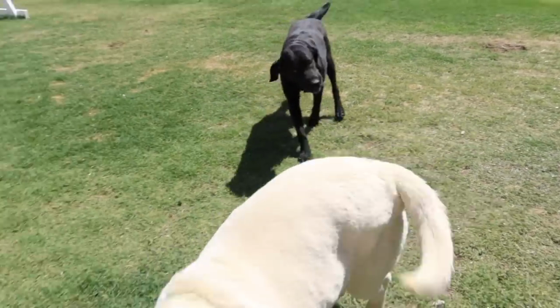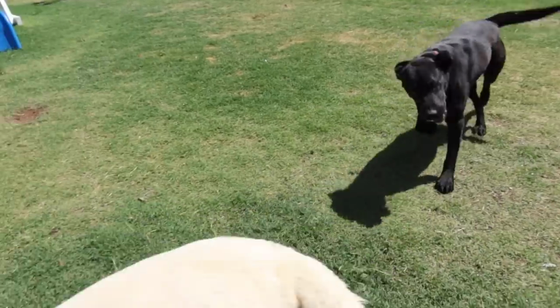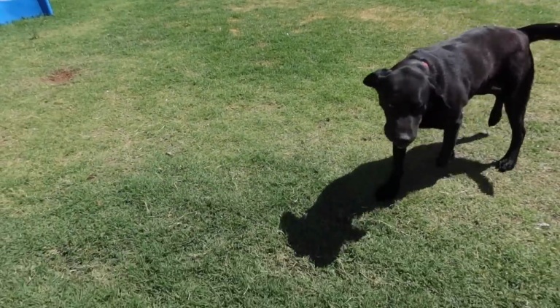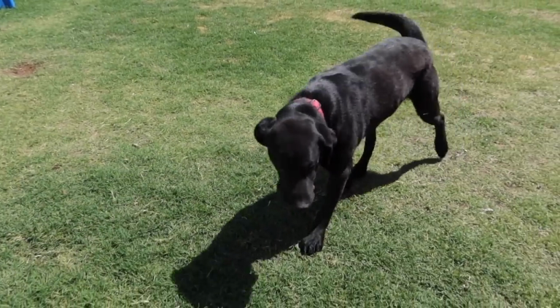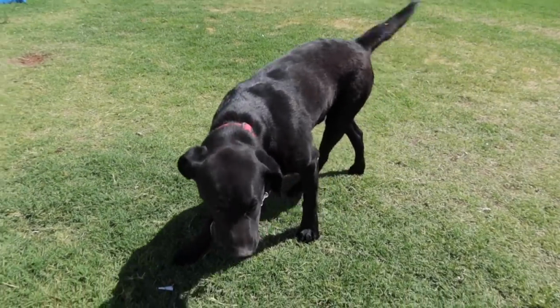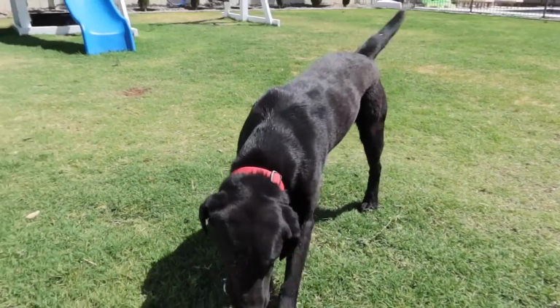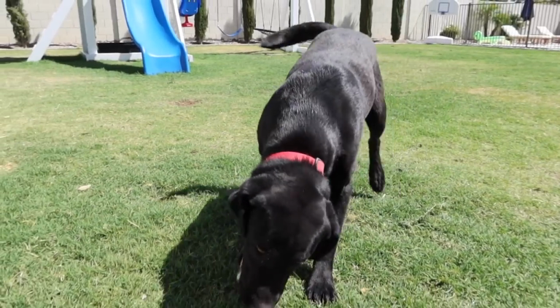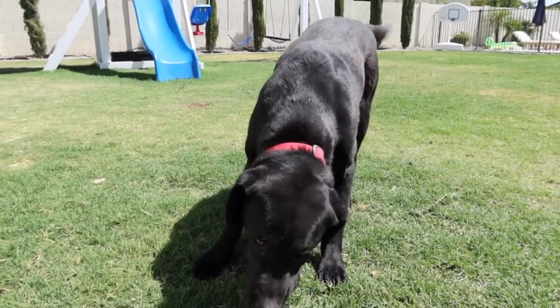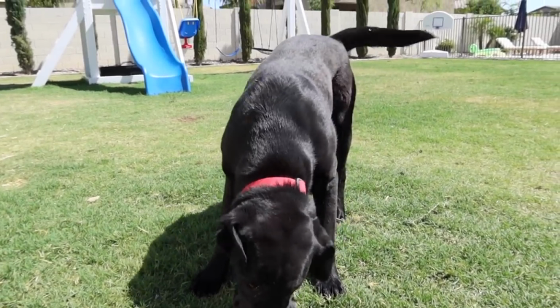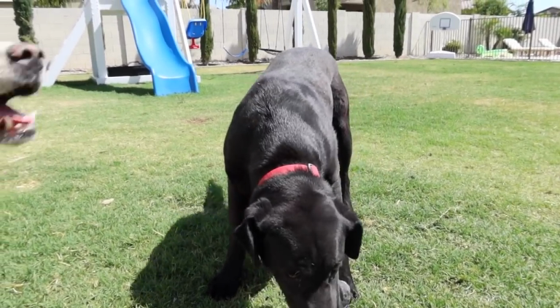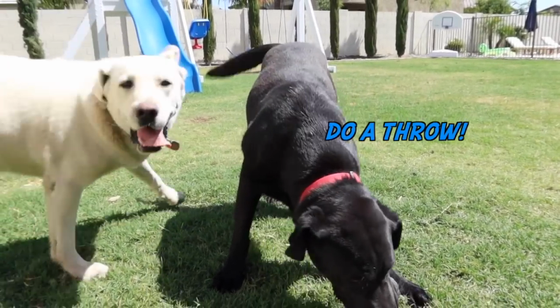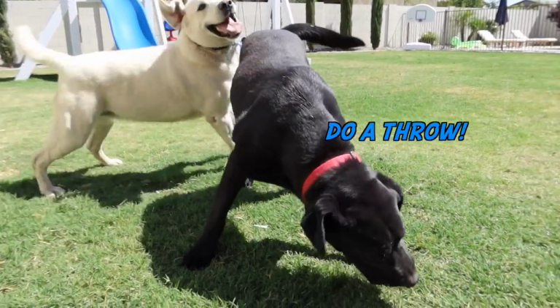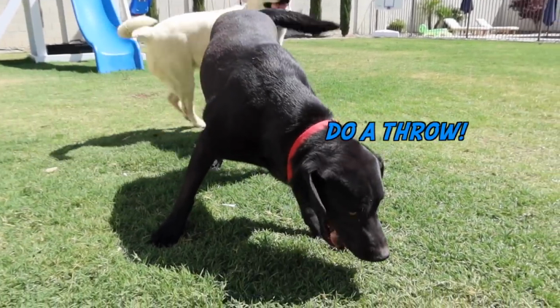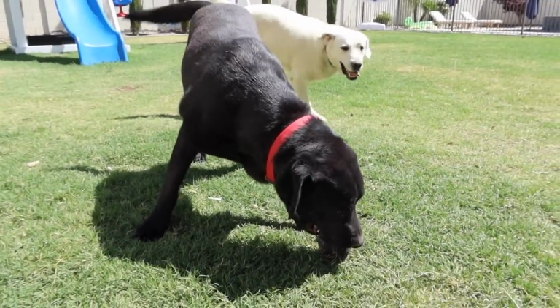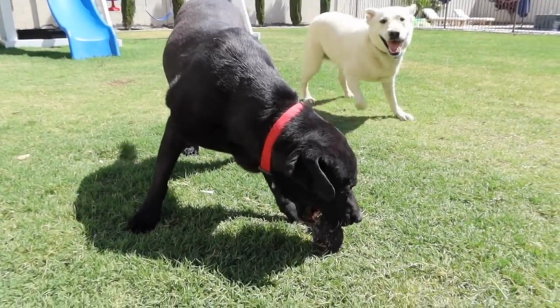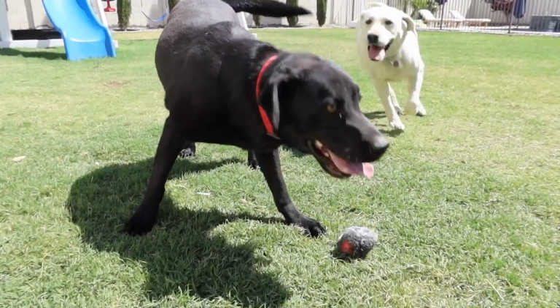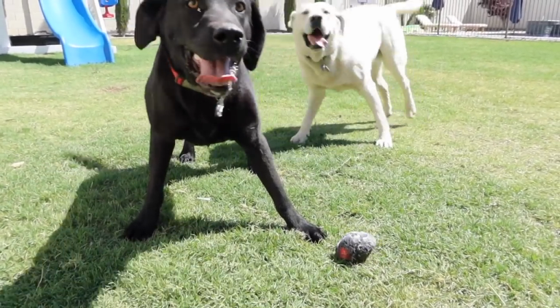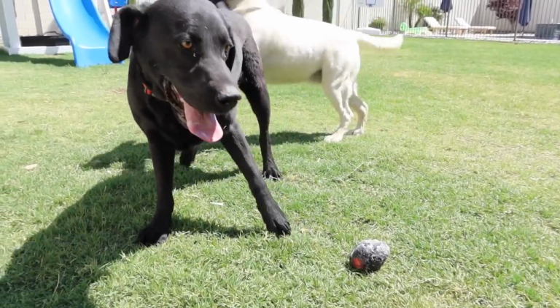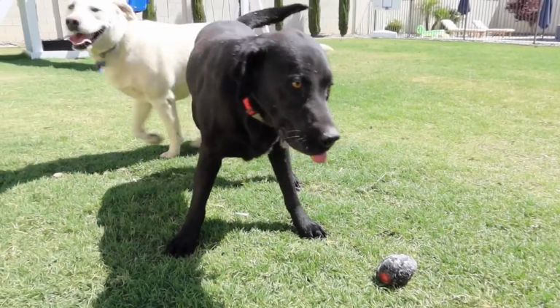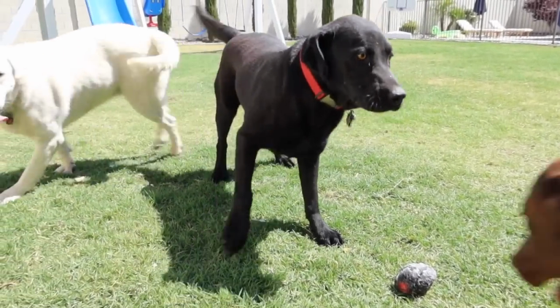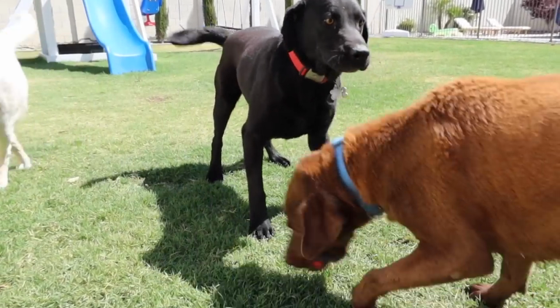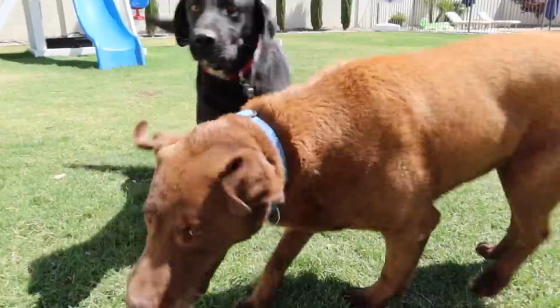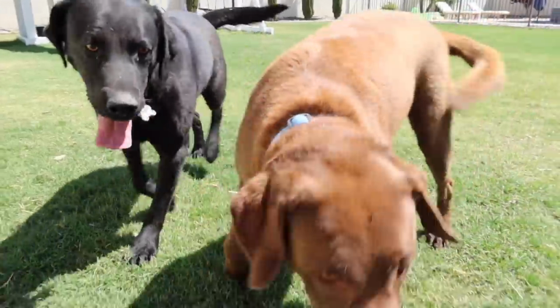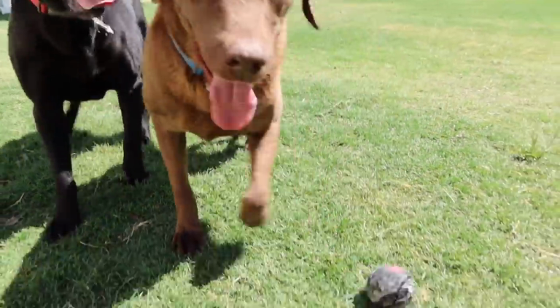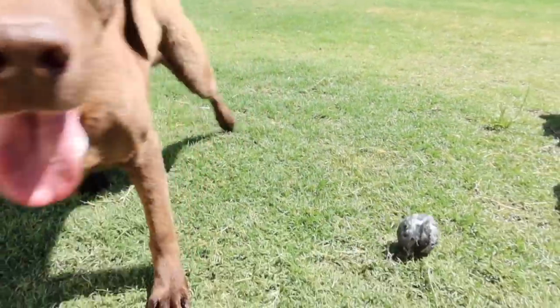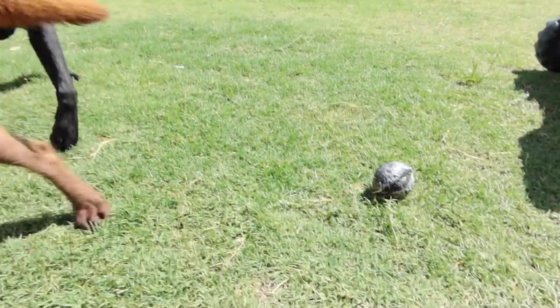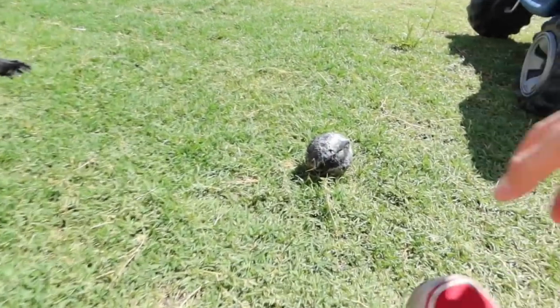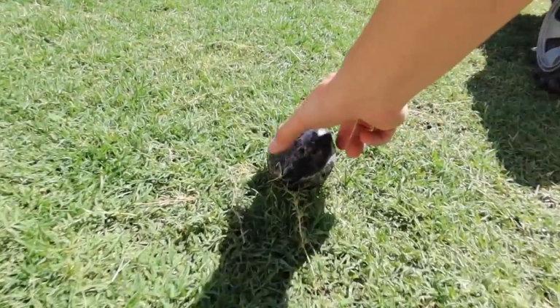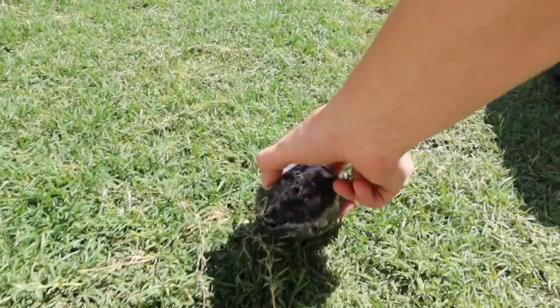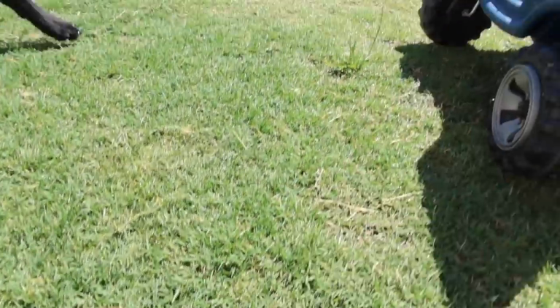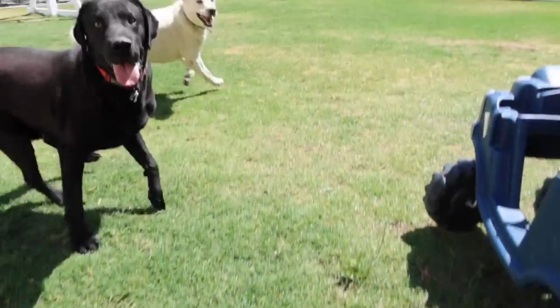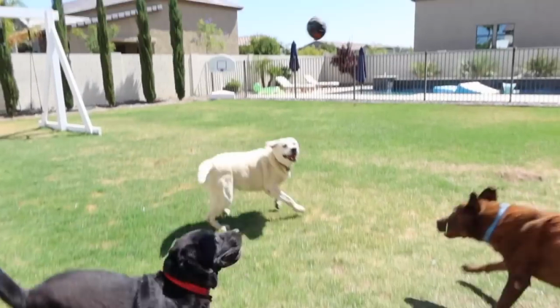Are you guys ready to eat some breakfast? Nike, what do you say? You hungry, buddy? Or are you just kind of focused on the ball? All righty, one more throw. Bear, drop it. Good boy. Ready? Go get it.